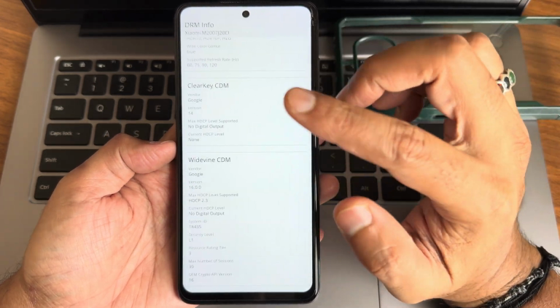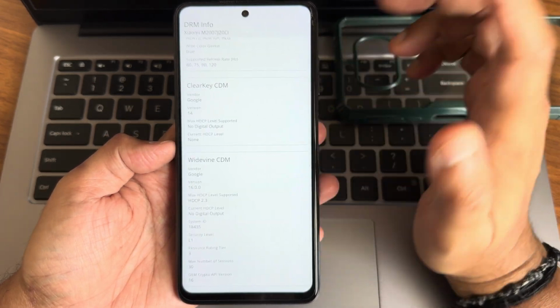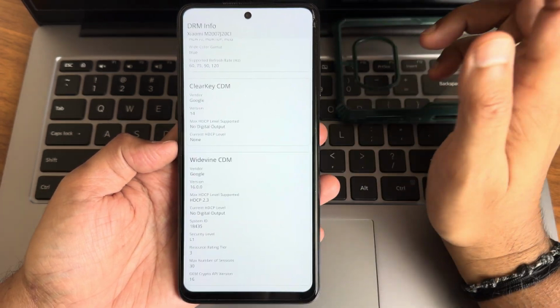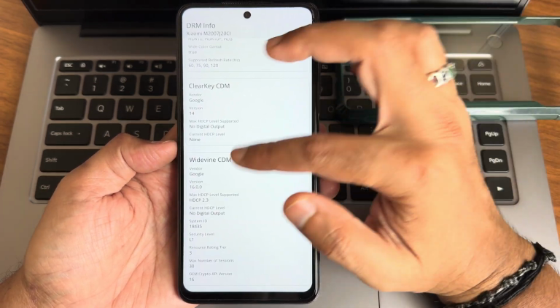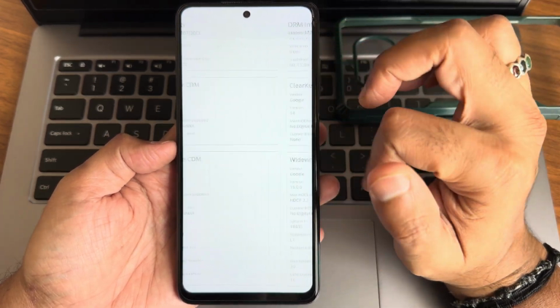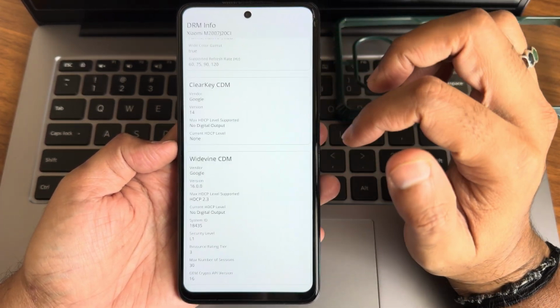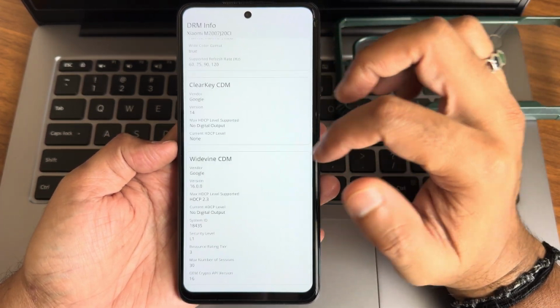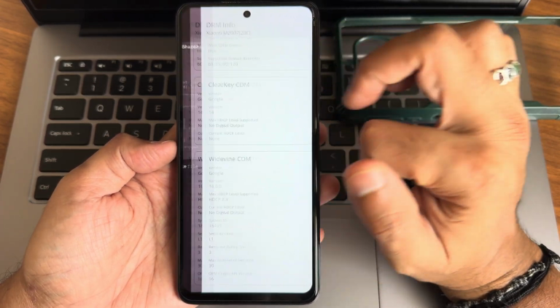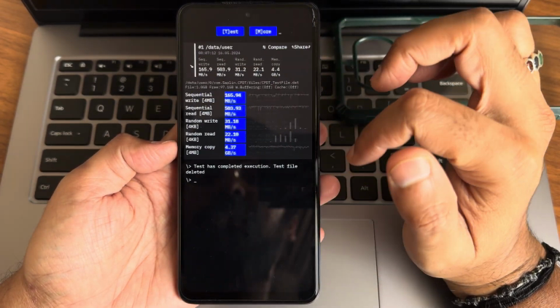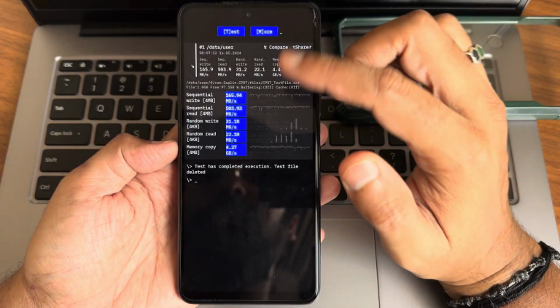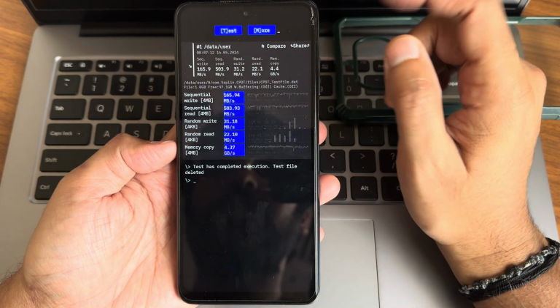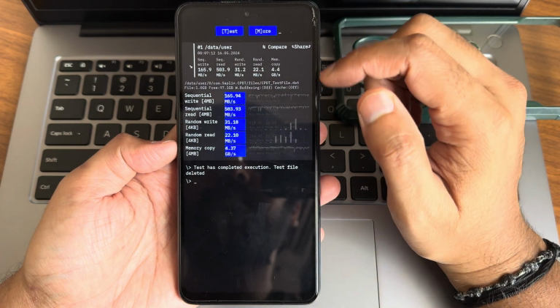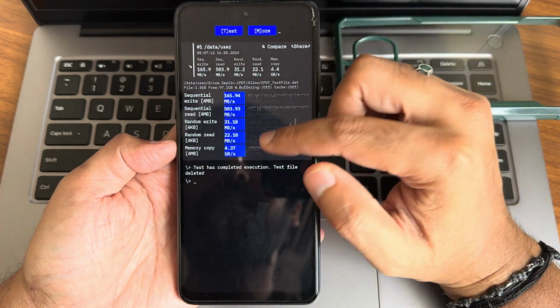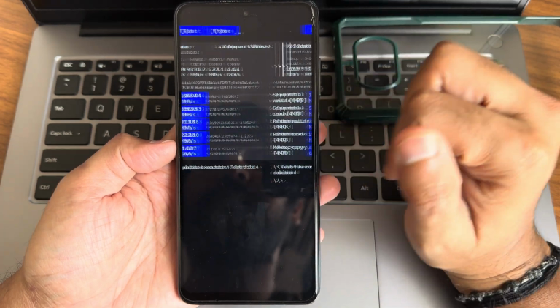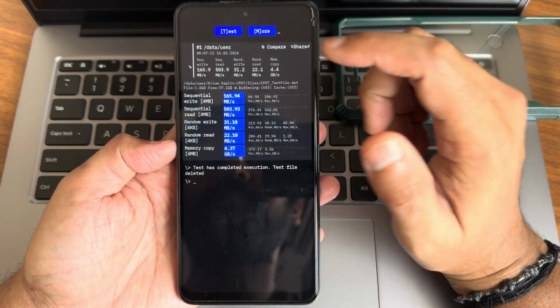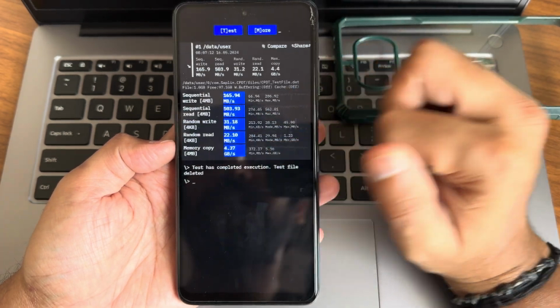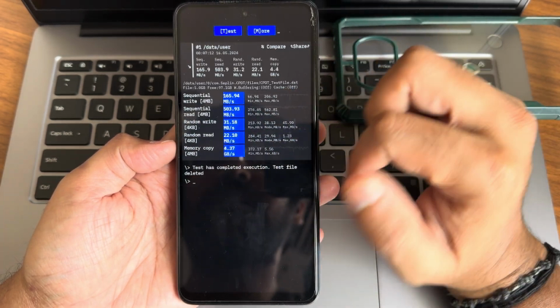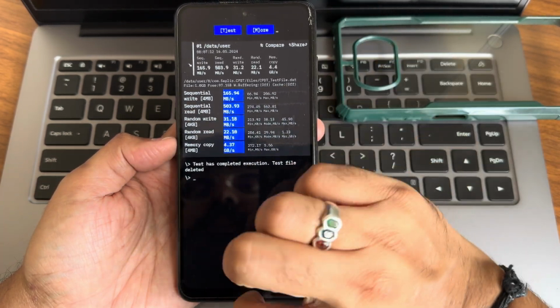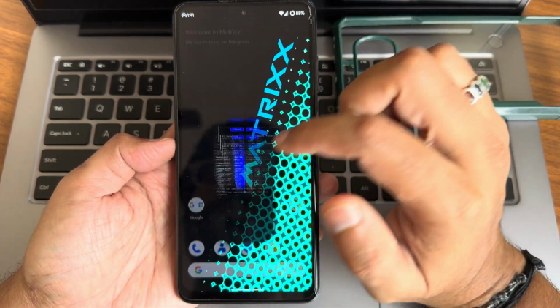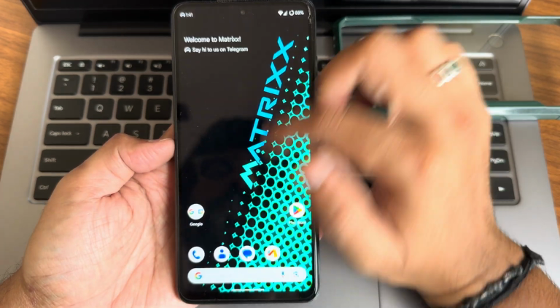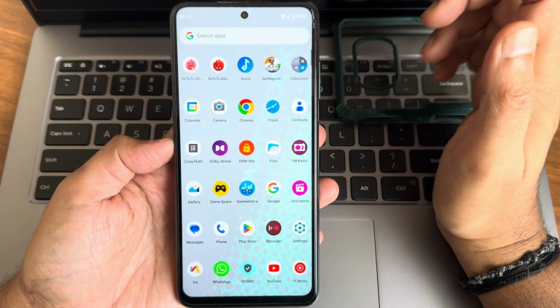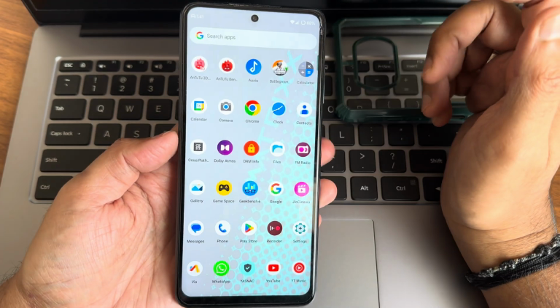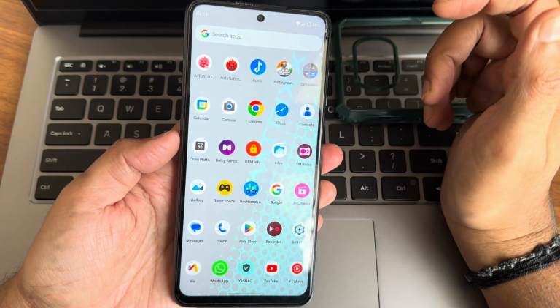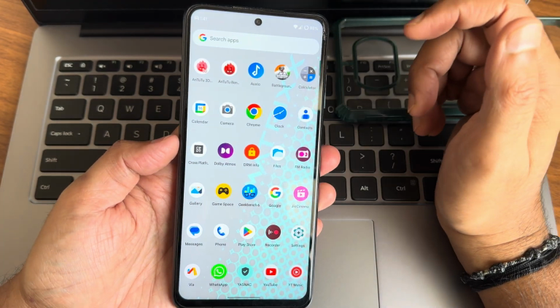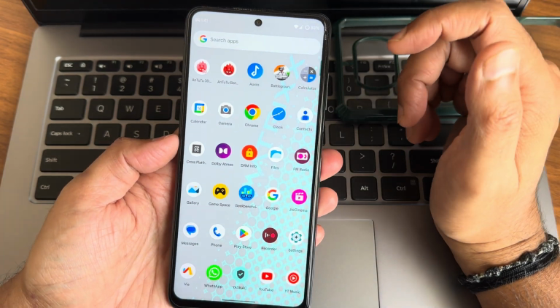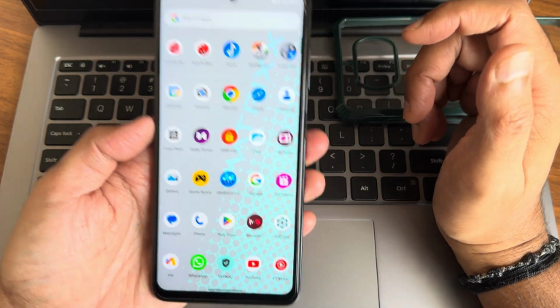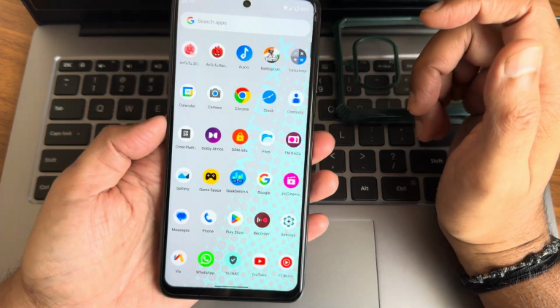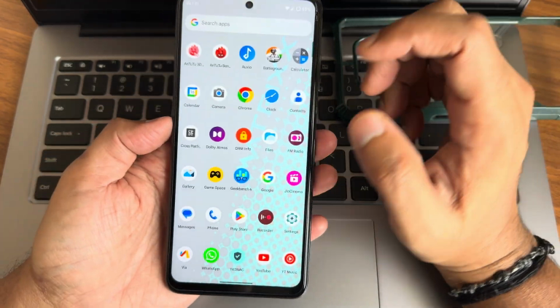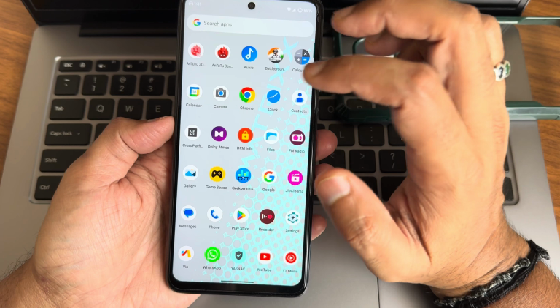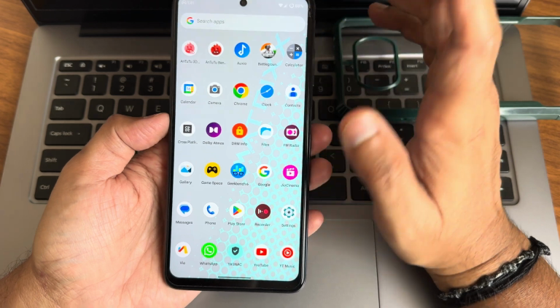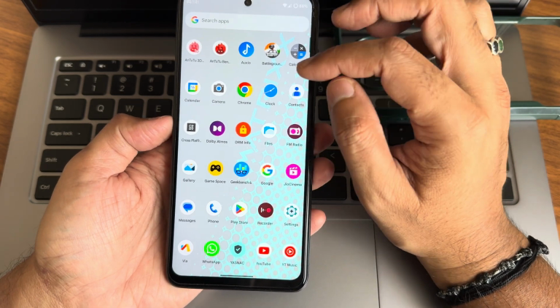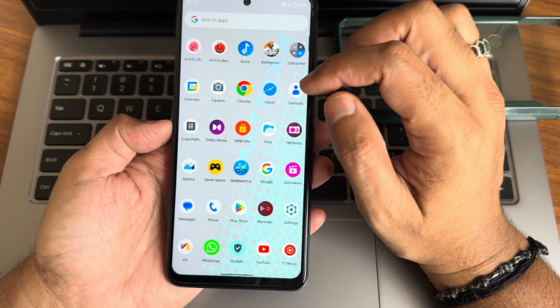HDR10 support and Level 1 certification are present. The read speed test was done with Graphene and charging speed of 33W is supported here.